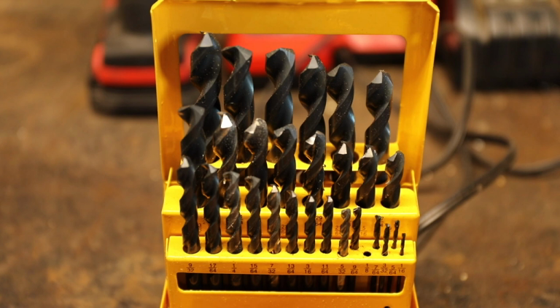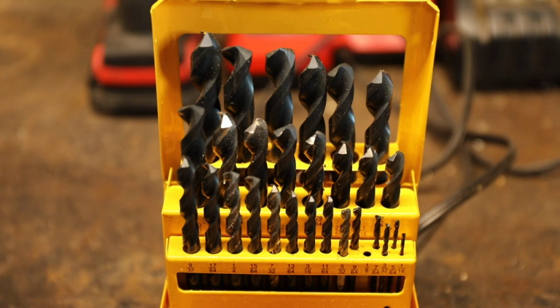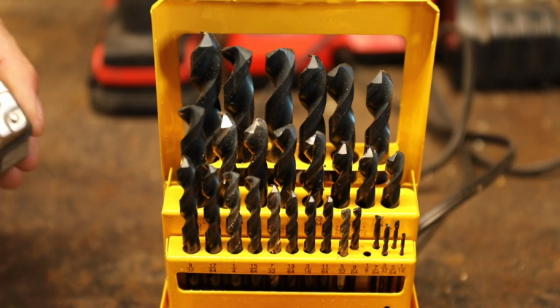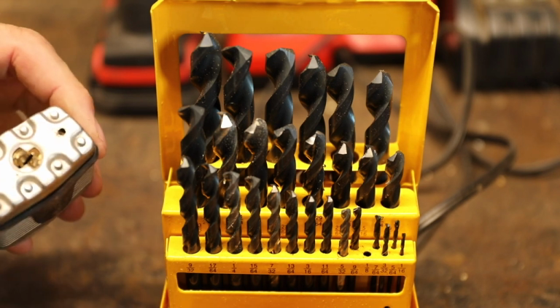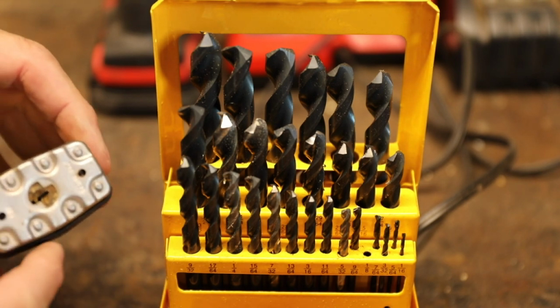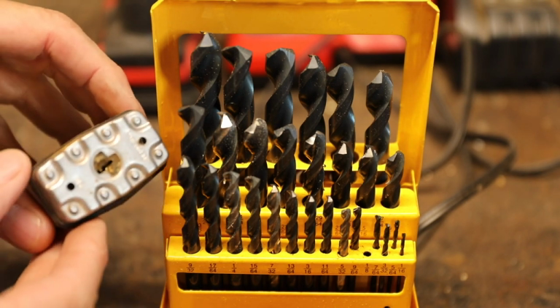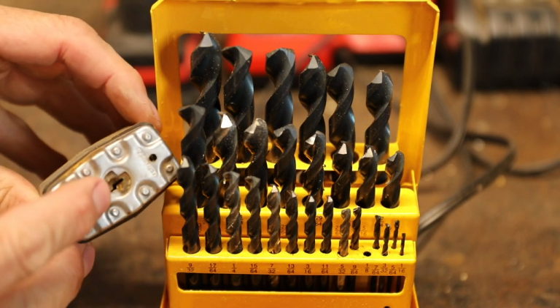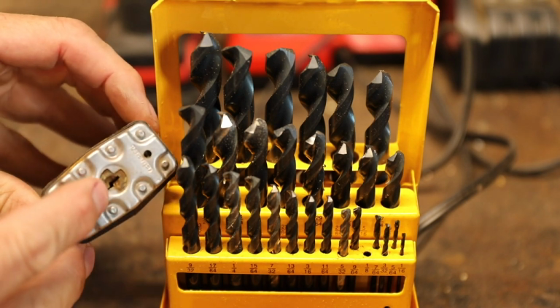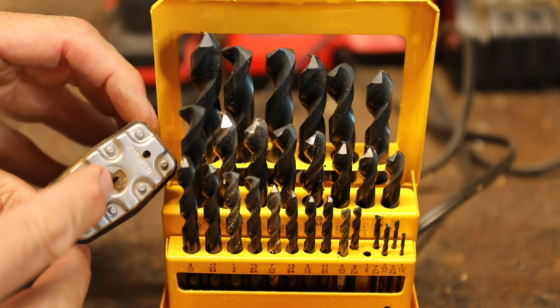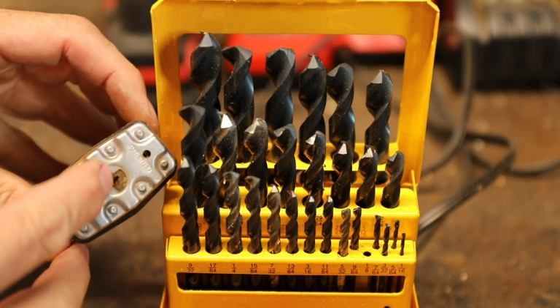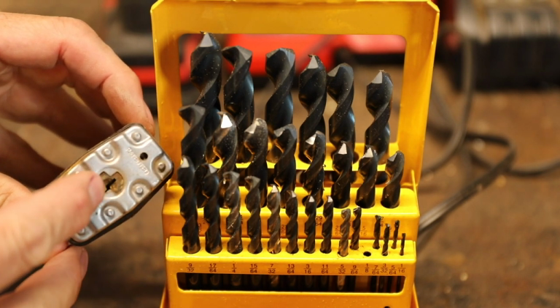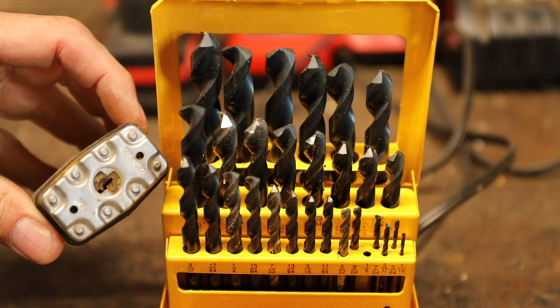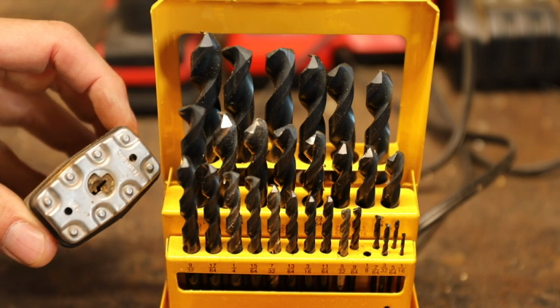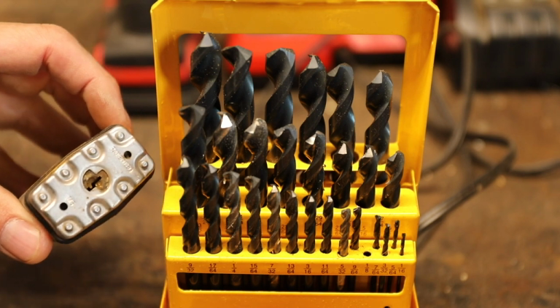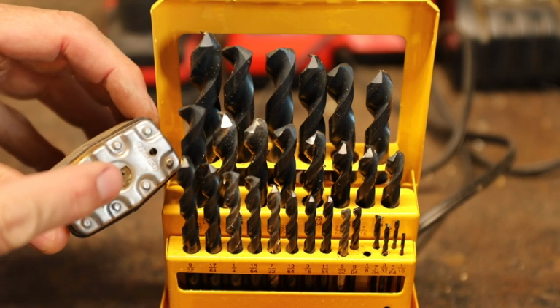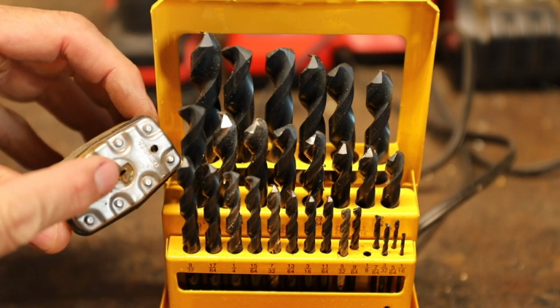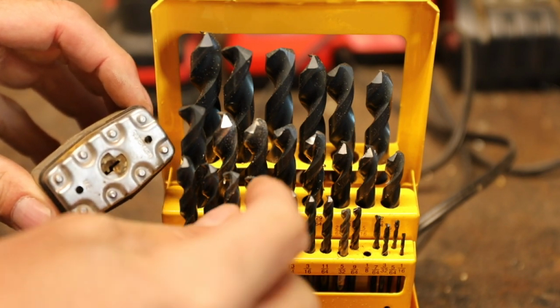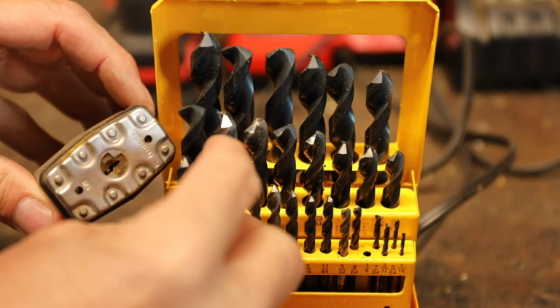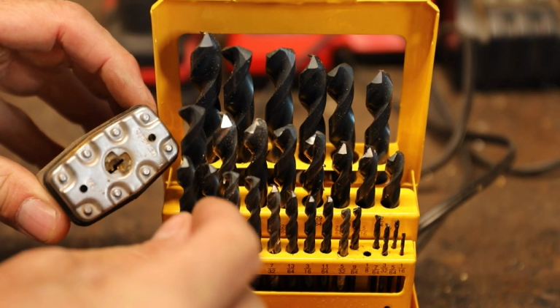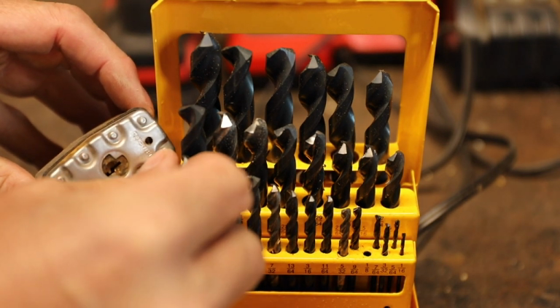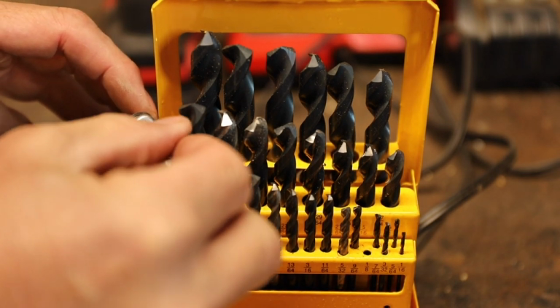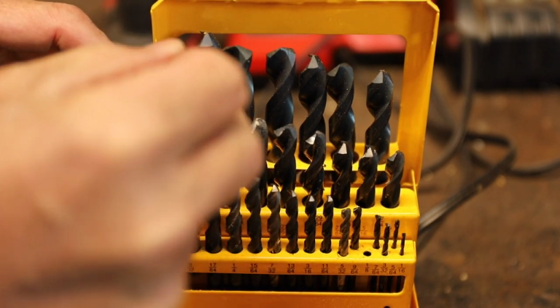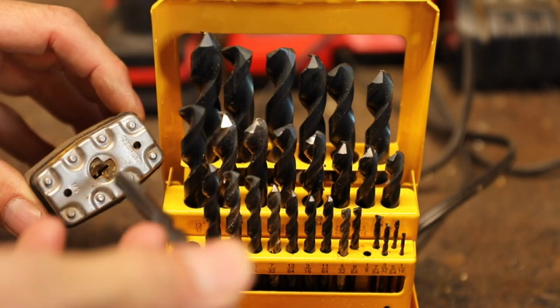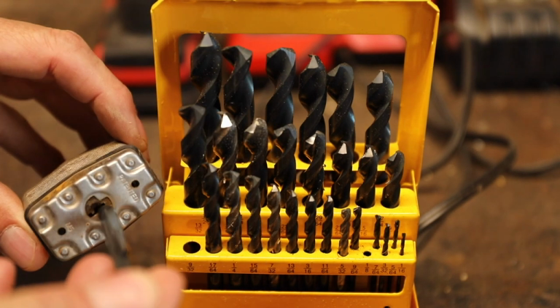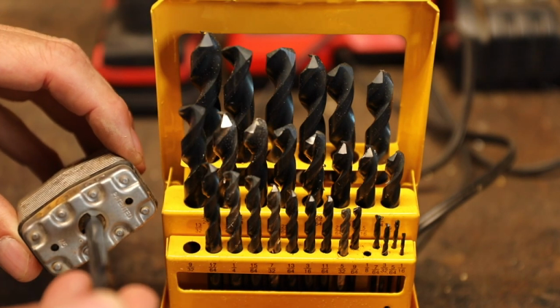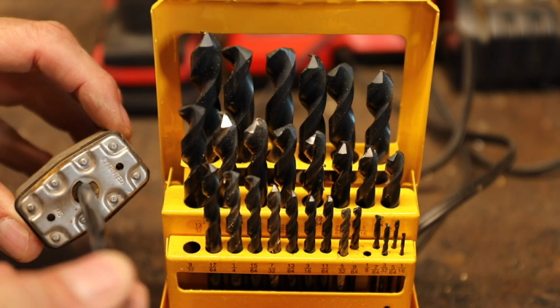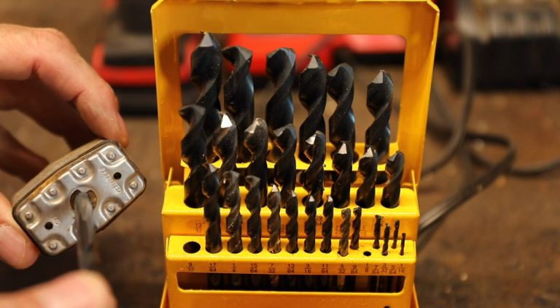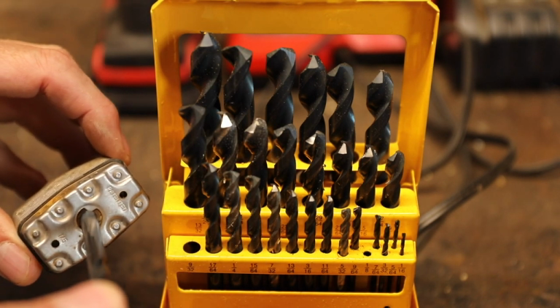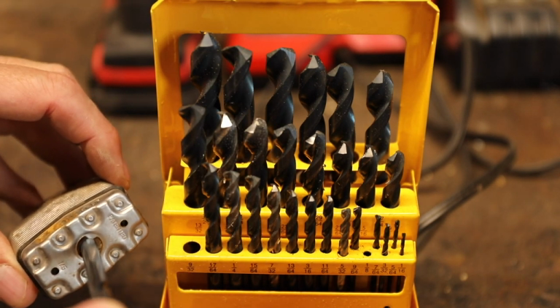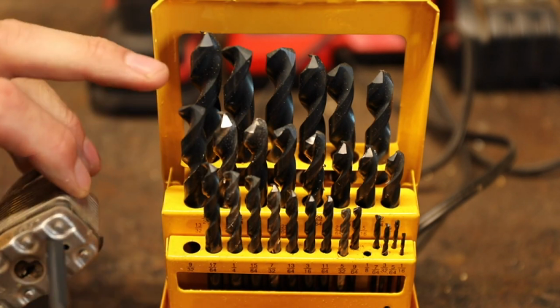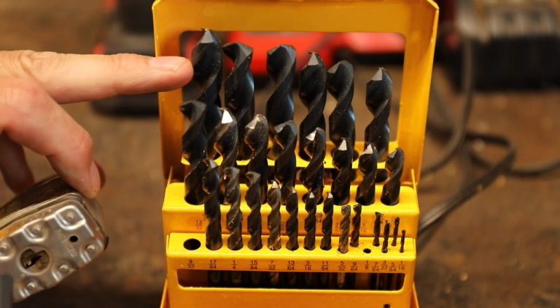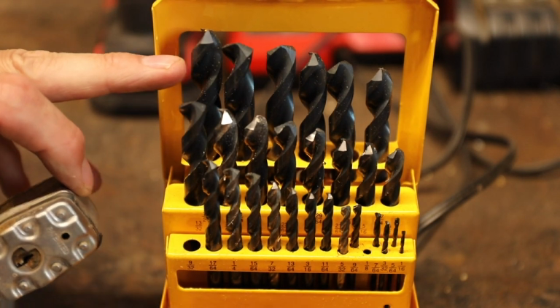From your drill bit index, you're going to want to select a drill bit that's maybe just two-thirds or so the size of the barrel. So for this particular one, we could go somewhere in there — yeah, what's that, a 9/32nd.